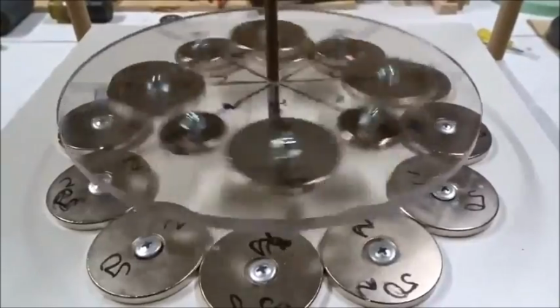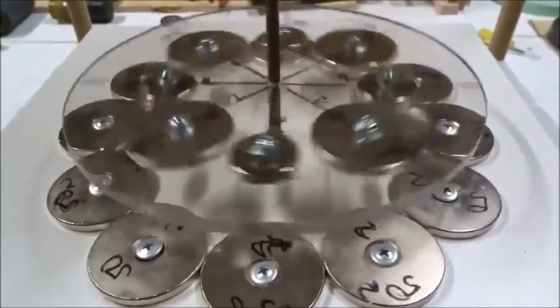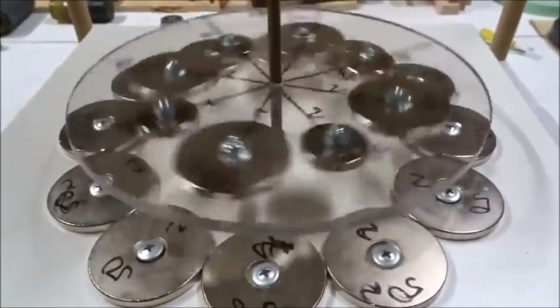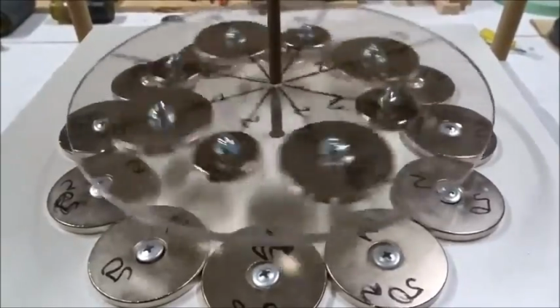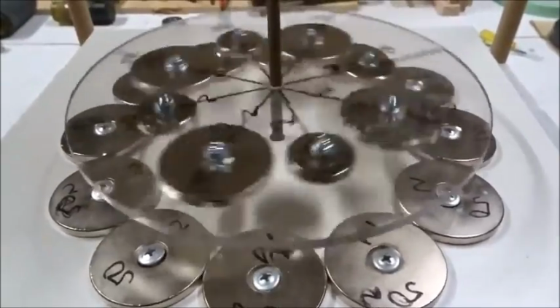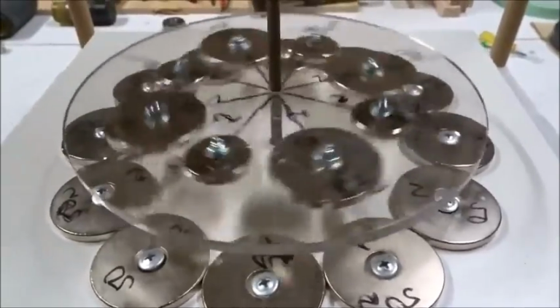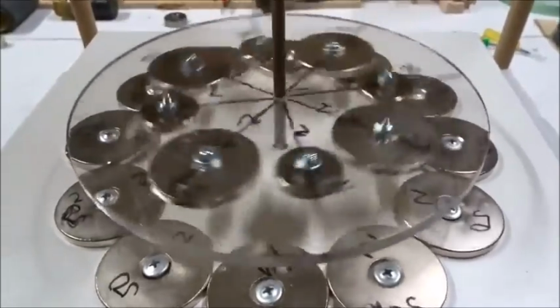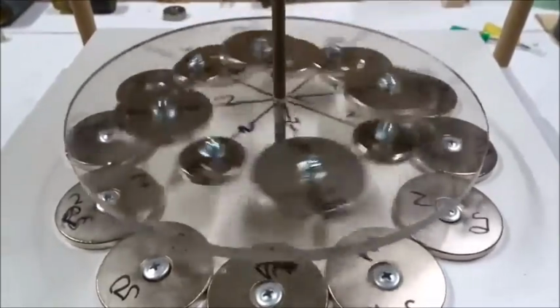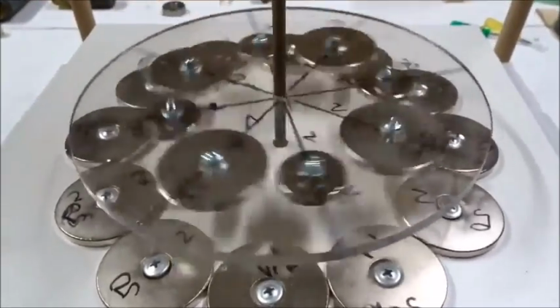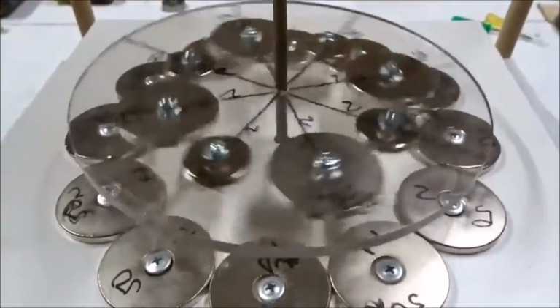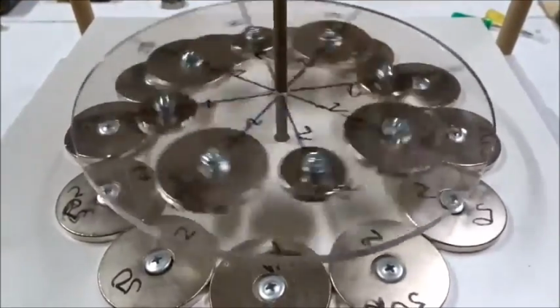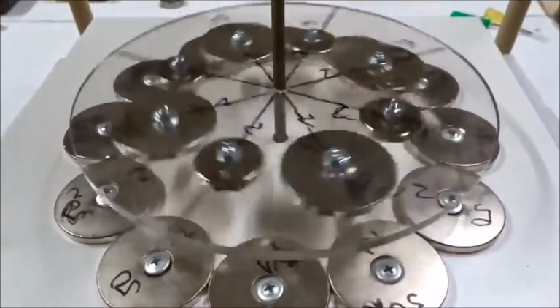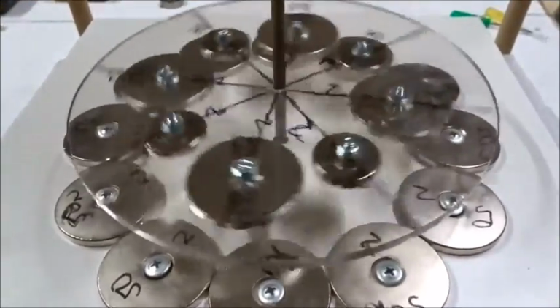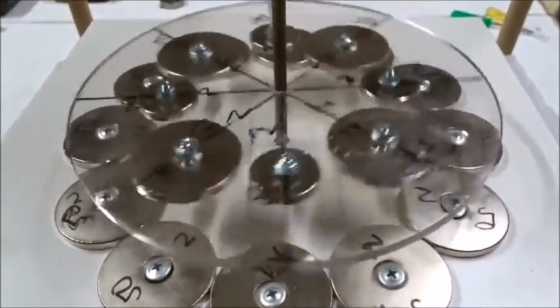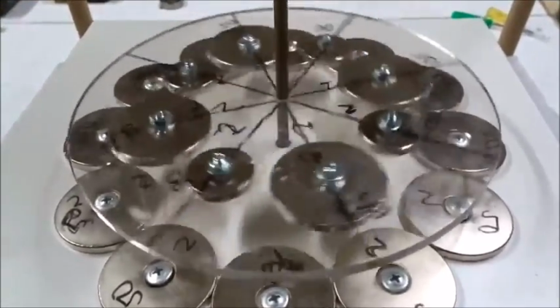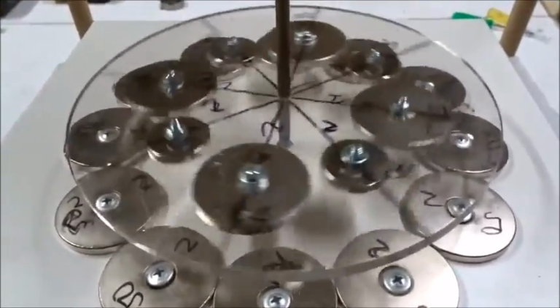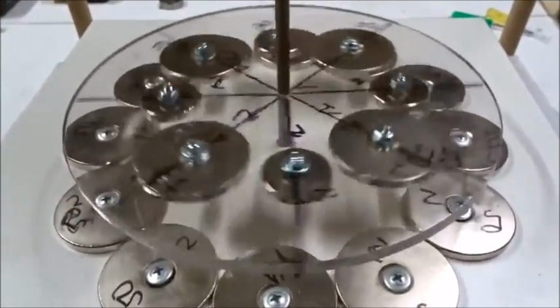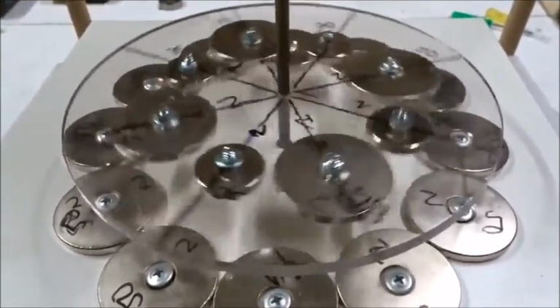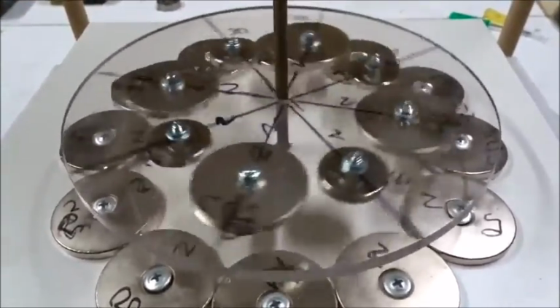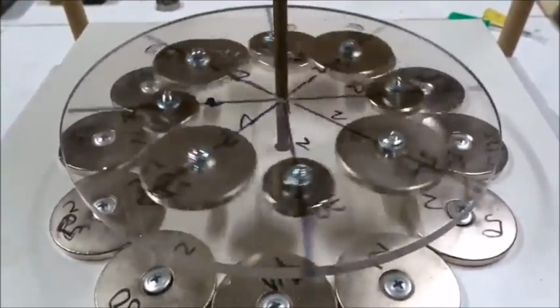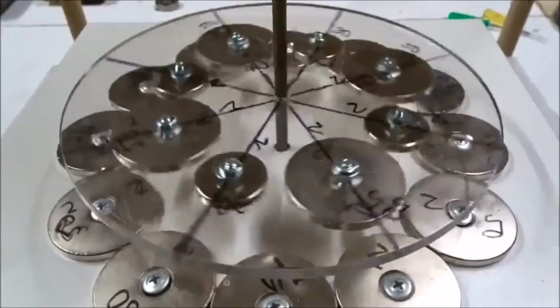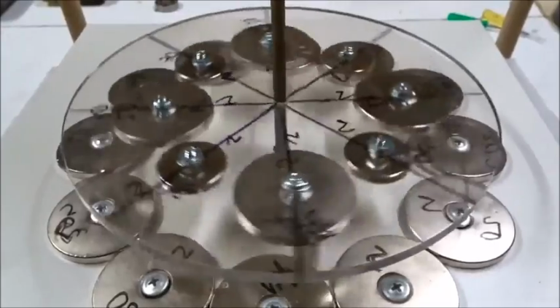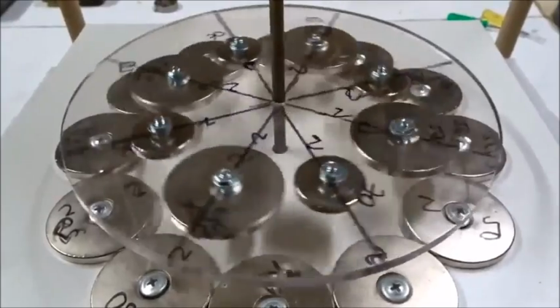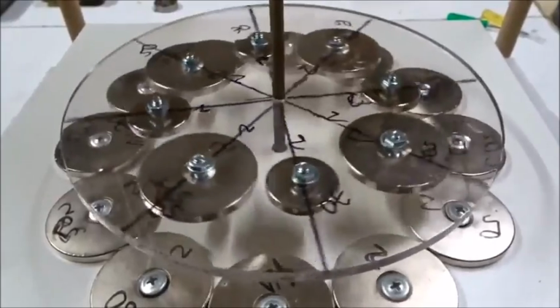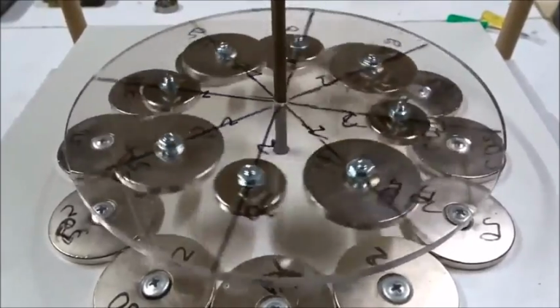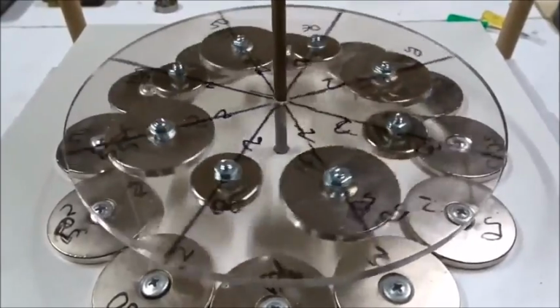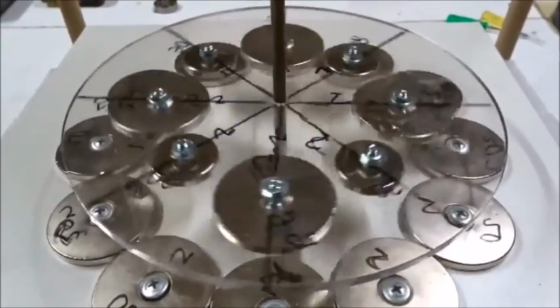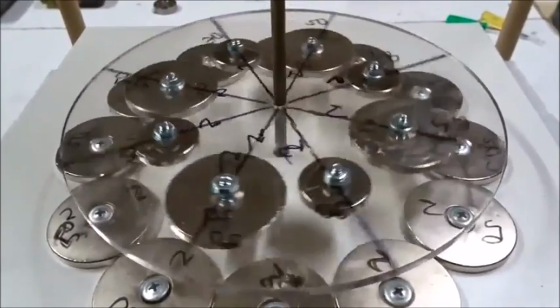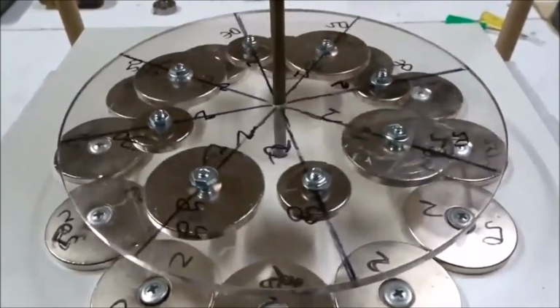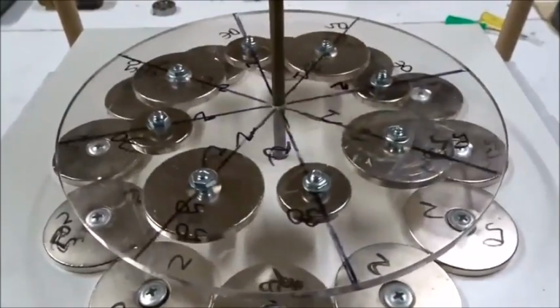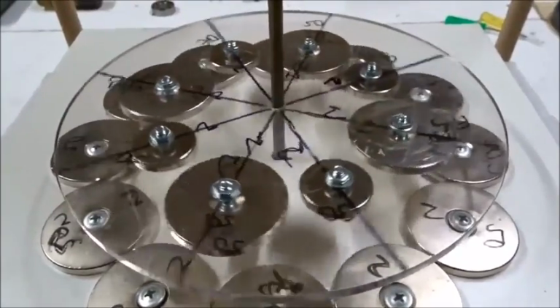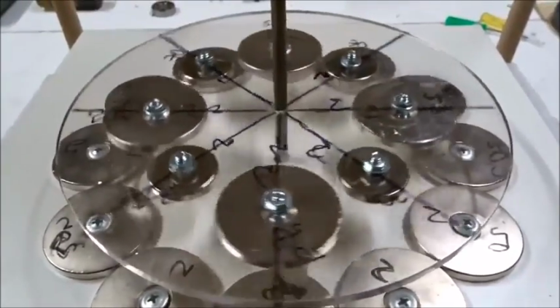Let's just watch it slow down. It really wants to spin. Wobble, wobble, spin, spin. And it stops at about 2 minutes.